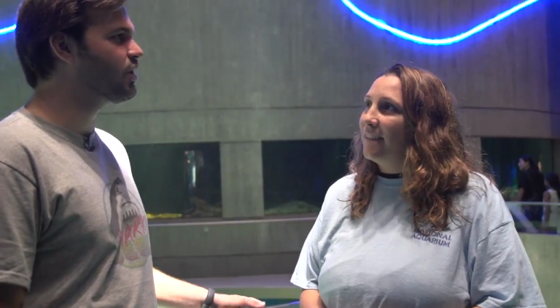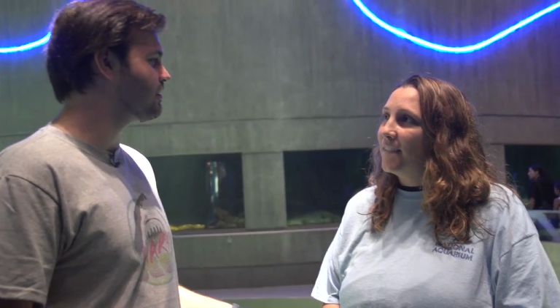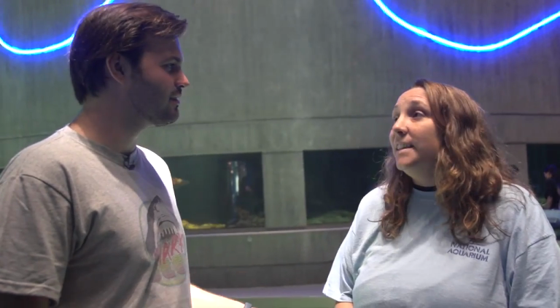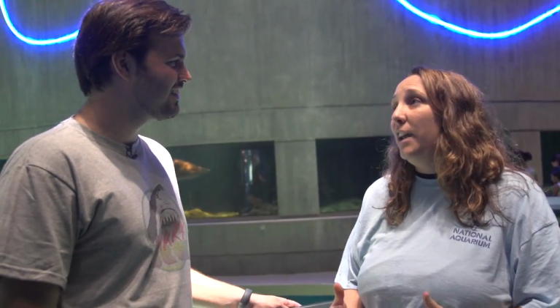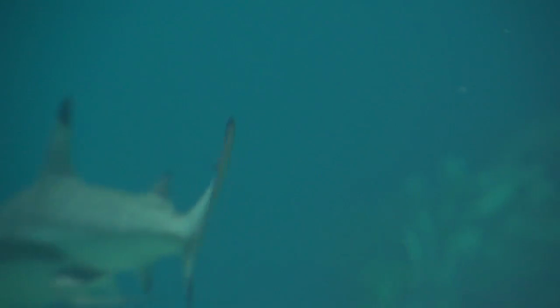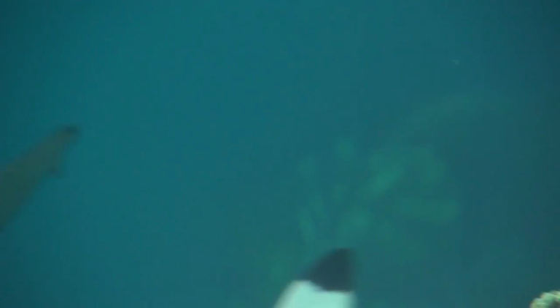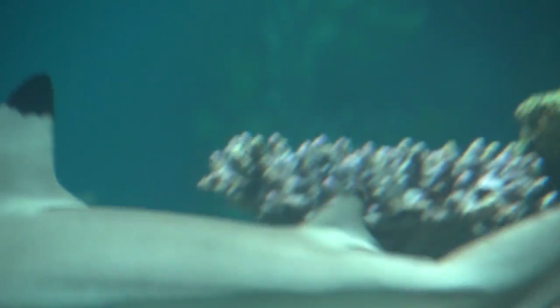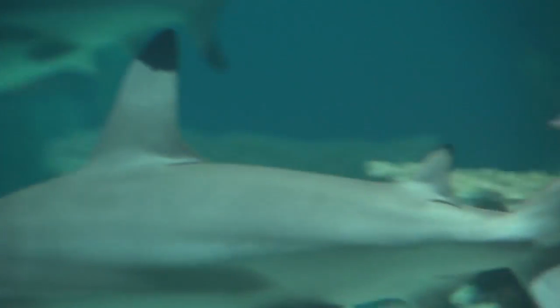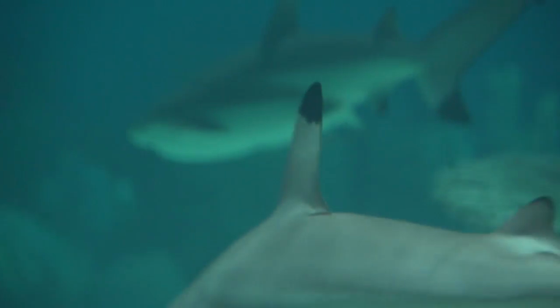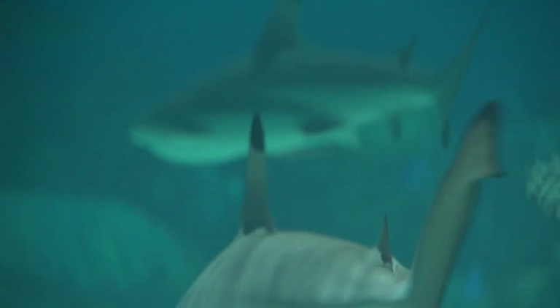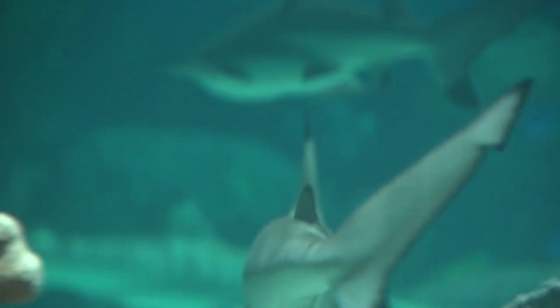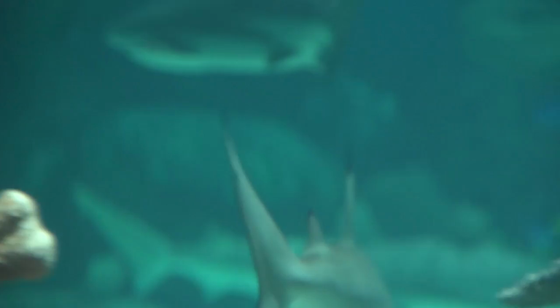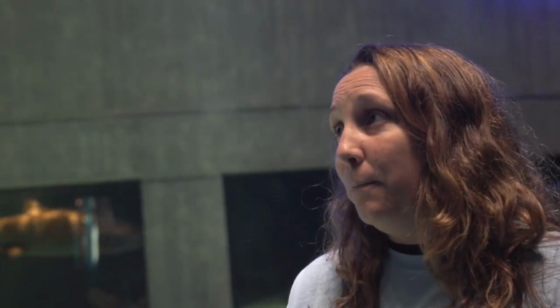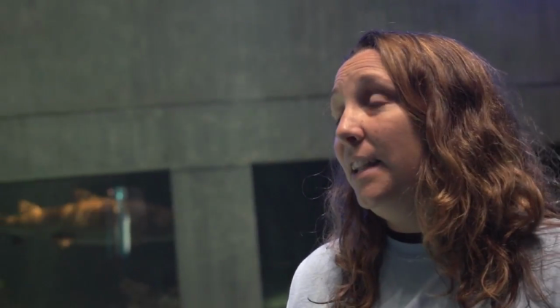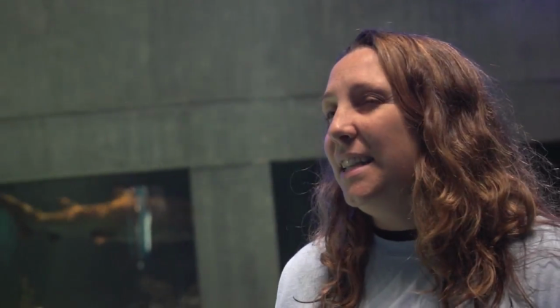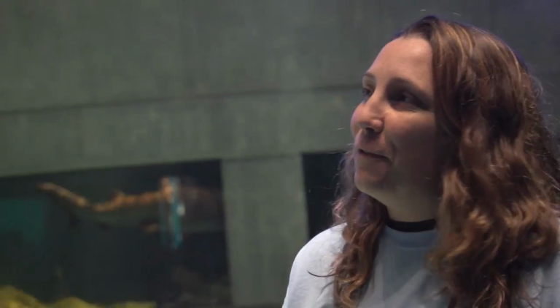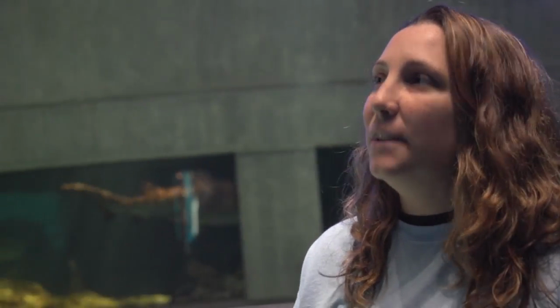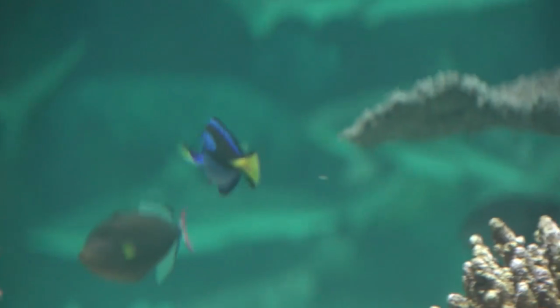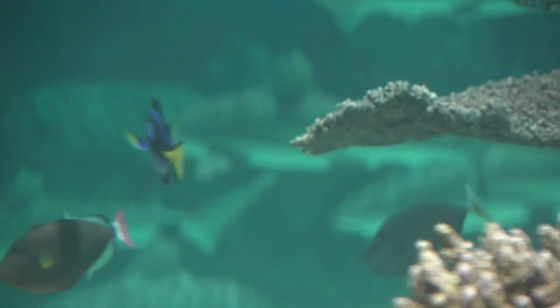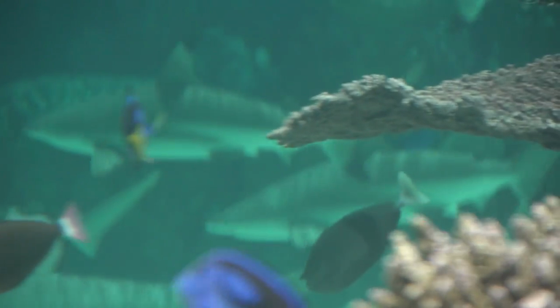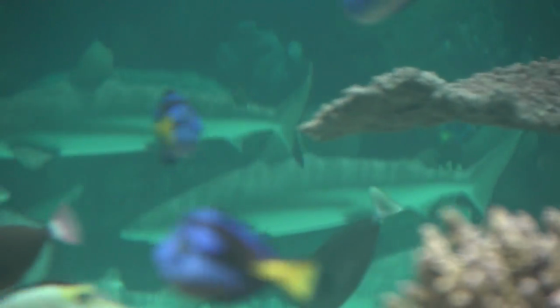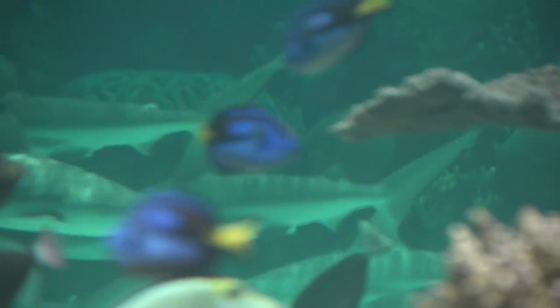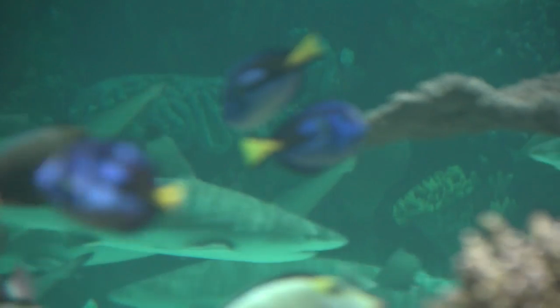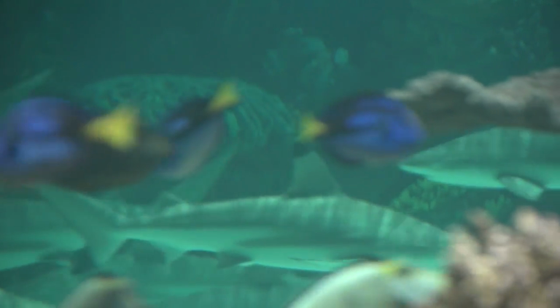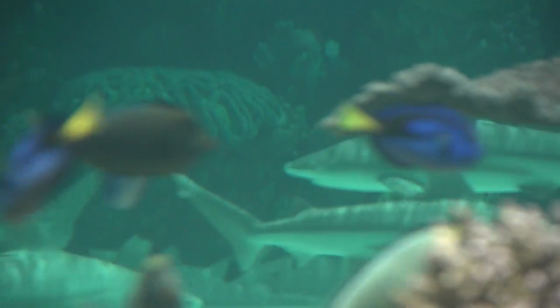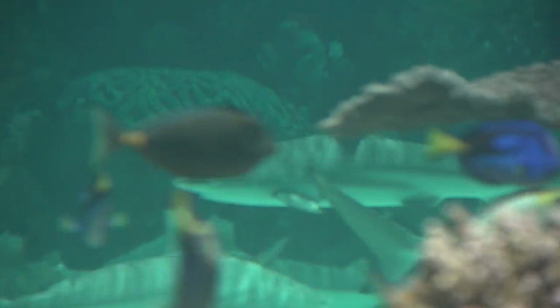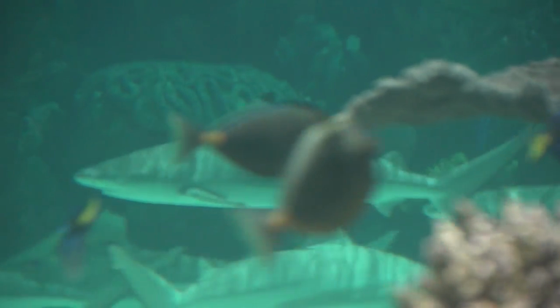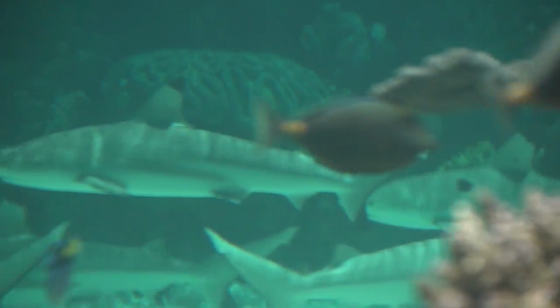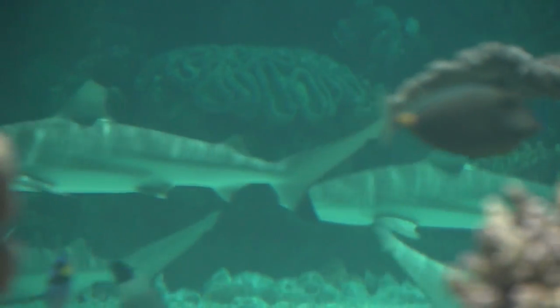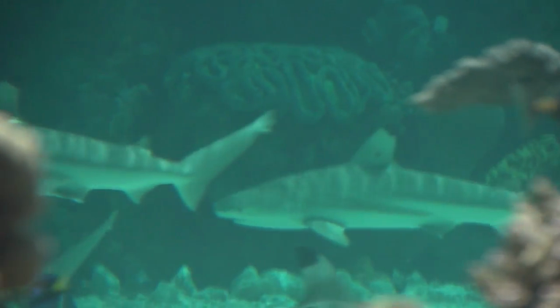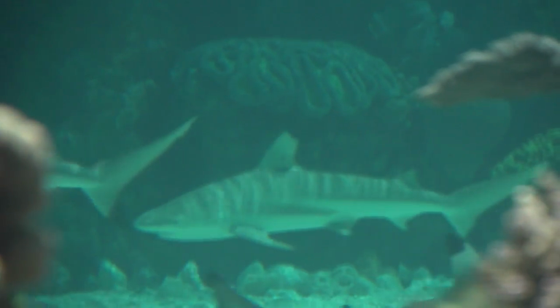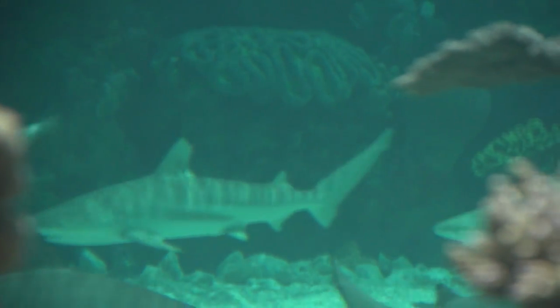And what do they eat? They eat a variety of foods — we try and mix it up for them: squid, mackerel, herring, shrimp, smelt, capelin. Their favorite food is squid. We're actually aiming for a balance where they're not hungry, so they don't go out looking for food, but we don't want to overfeed them because that's not healthy either.